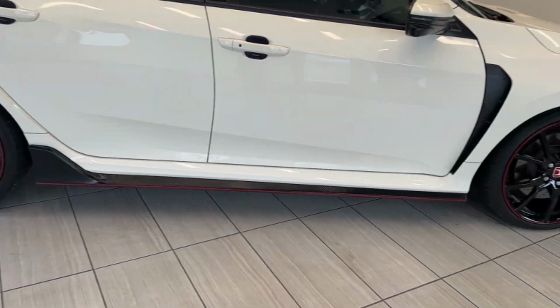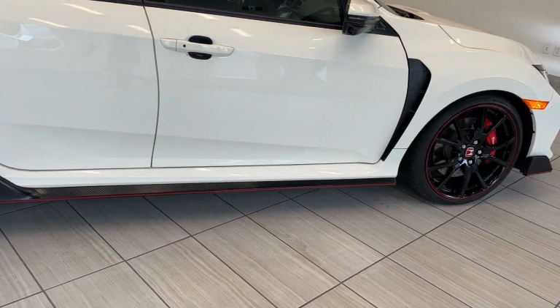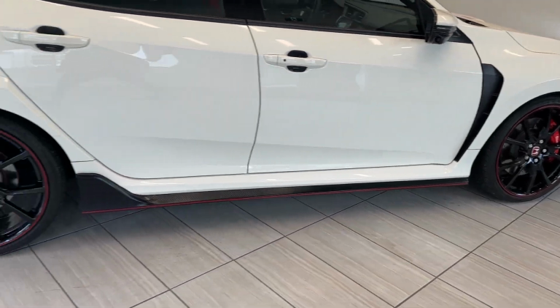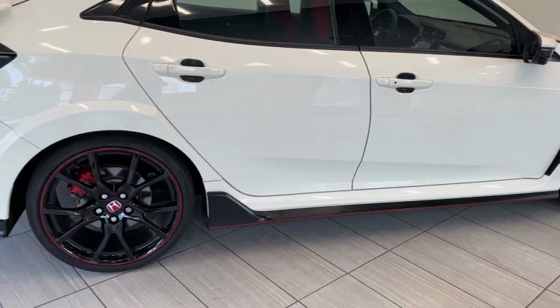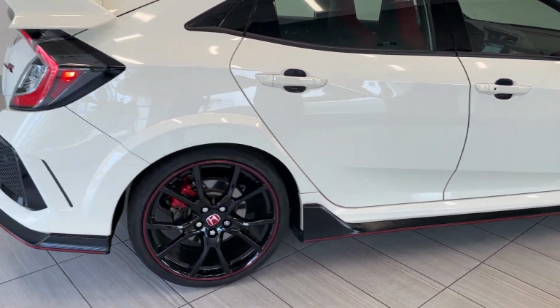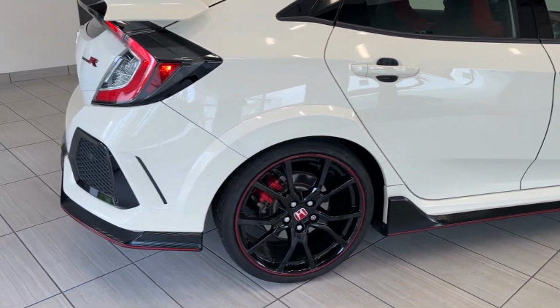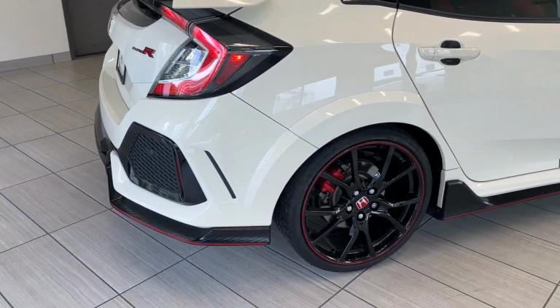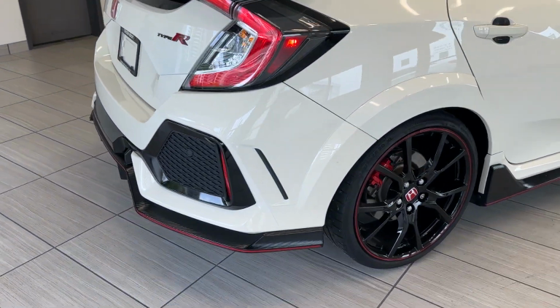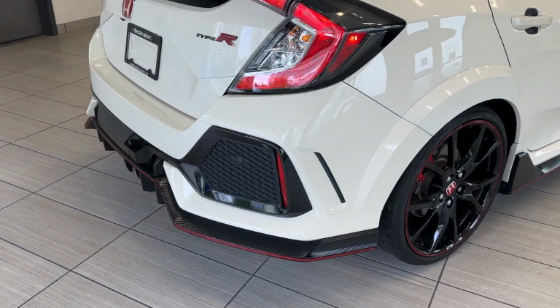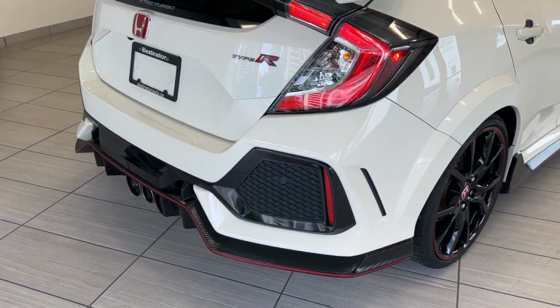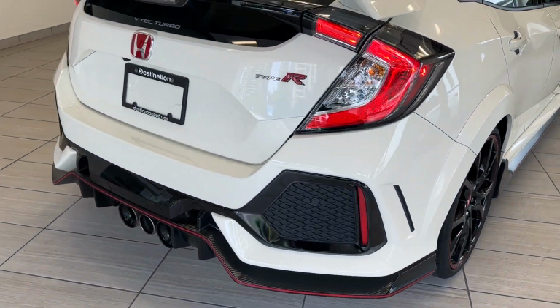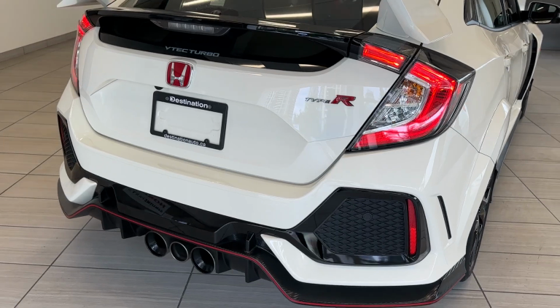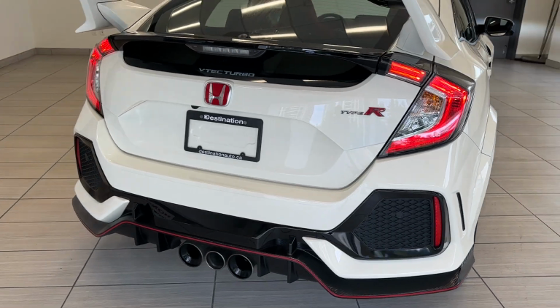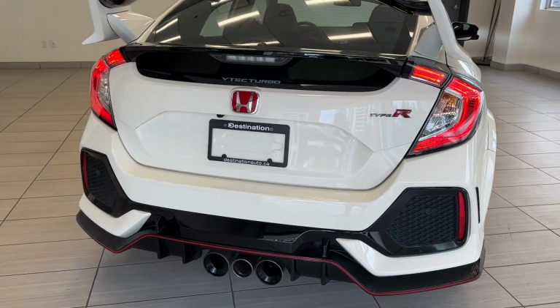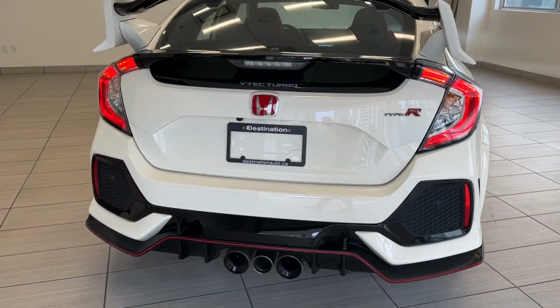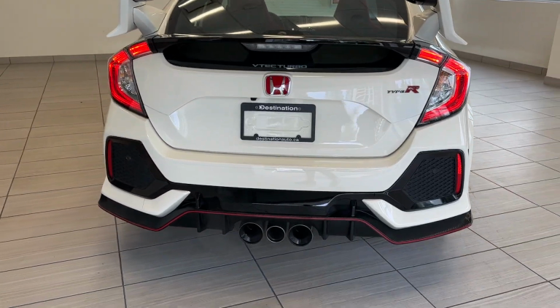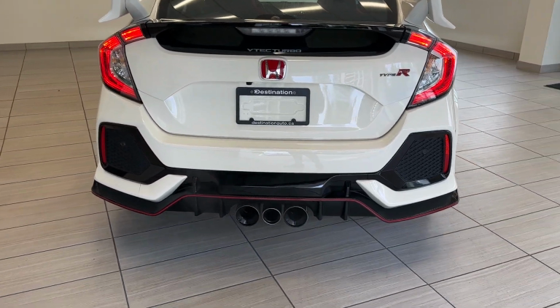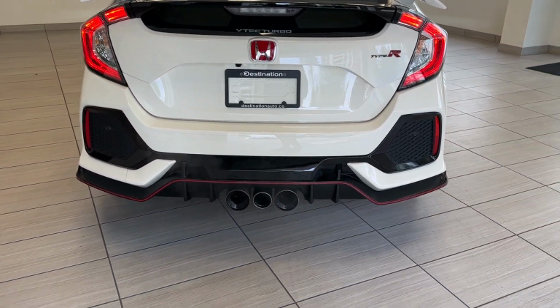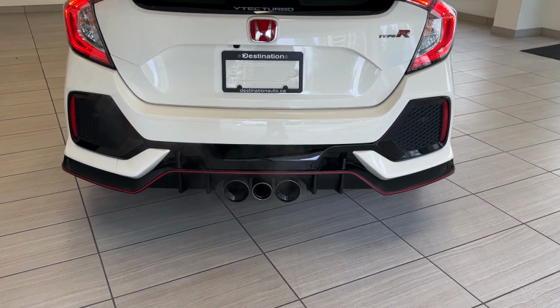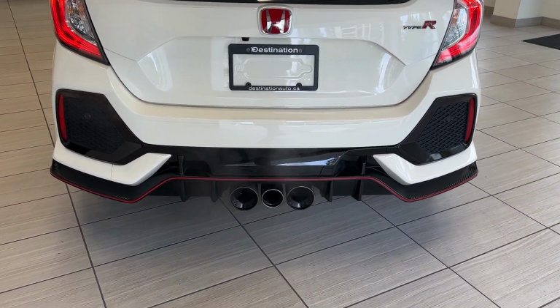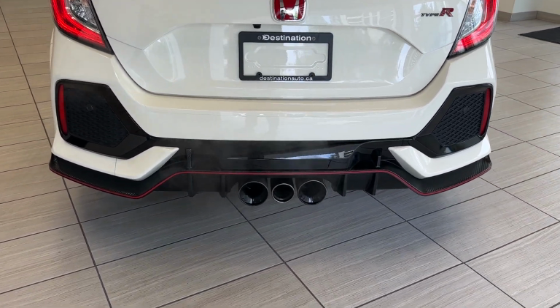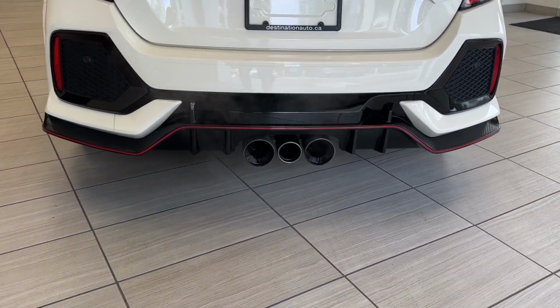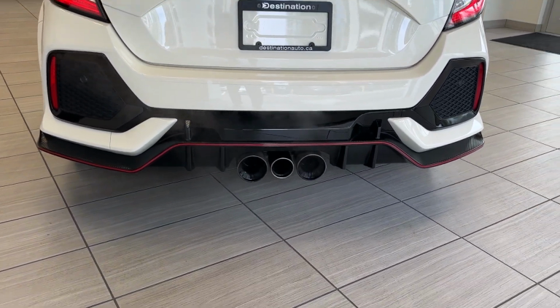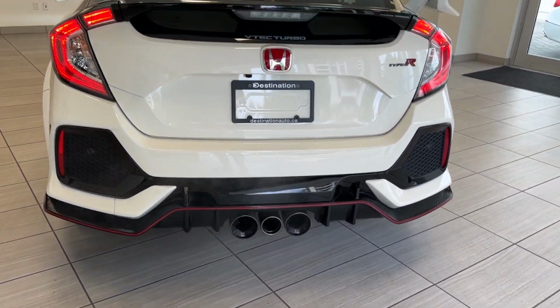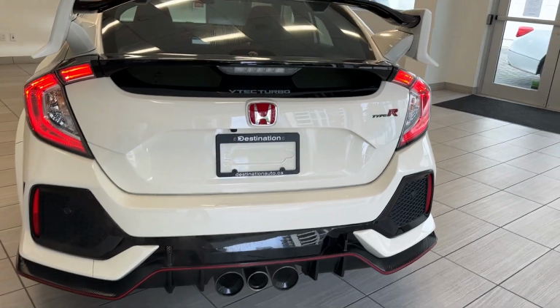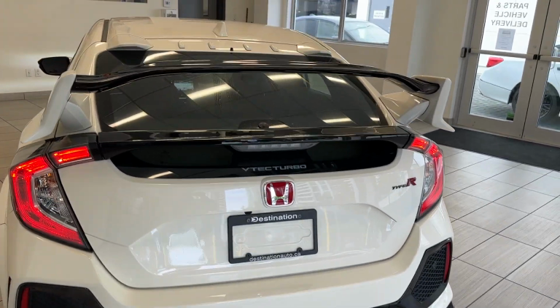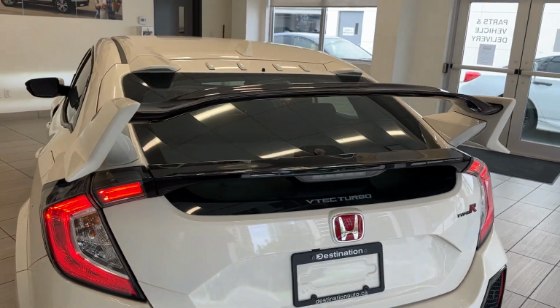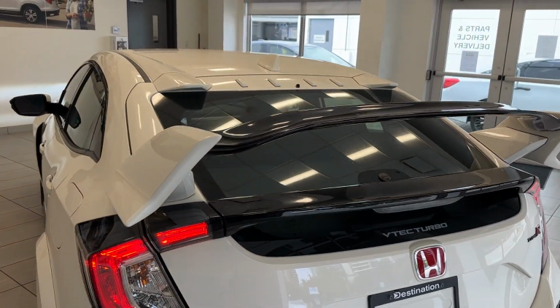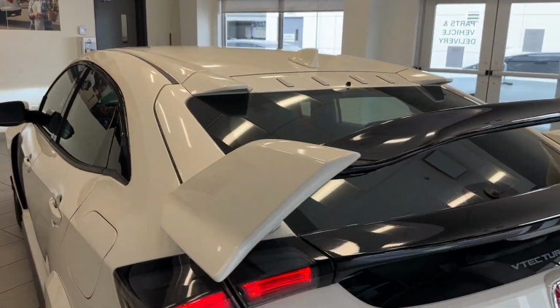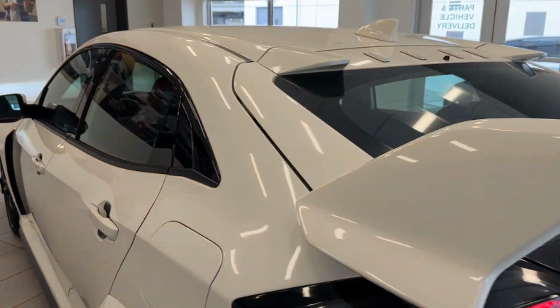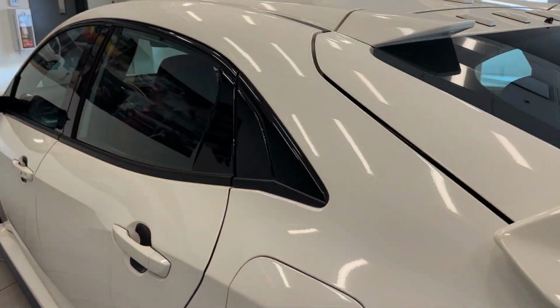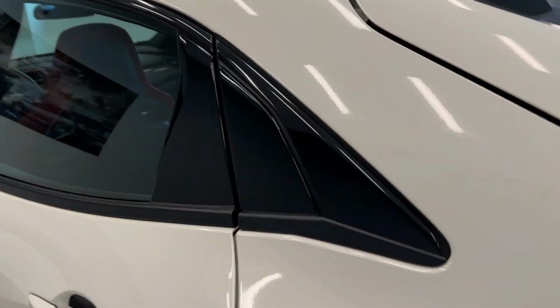Carbon fiber side skirt as well as the rear wing. You get a bumper exhaust there, and a really nice spoiler on top.